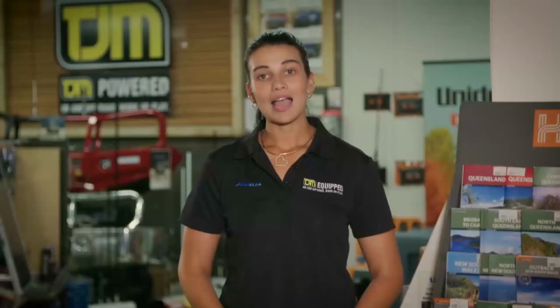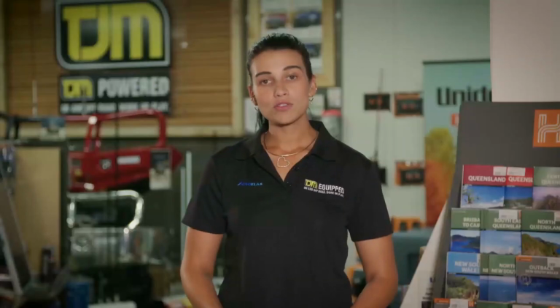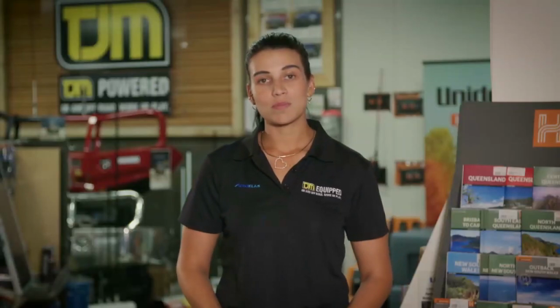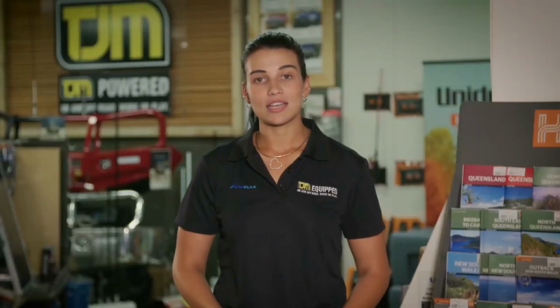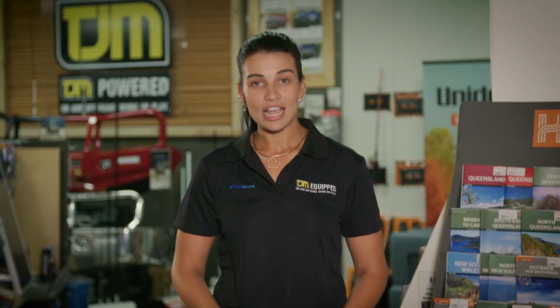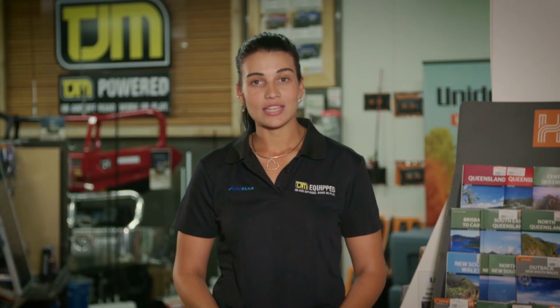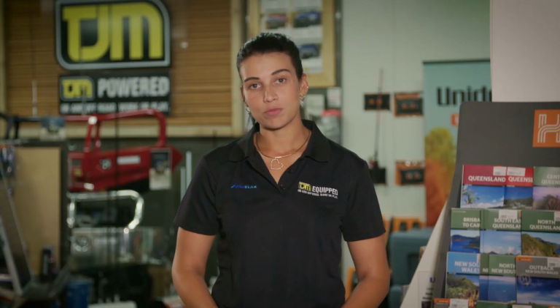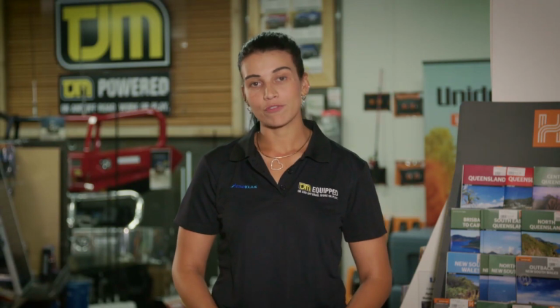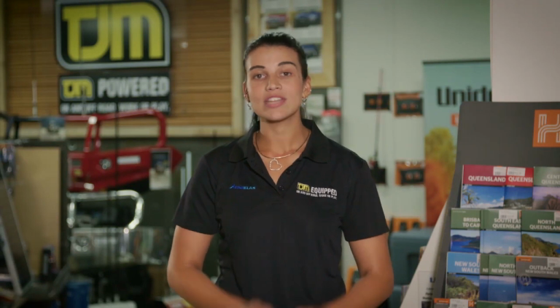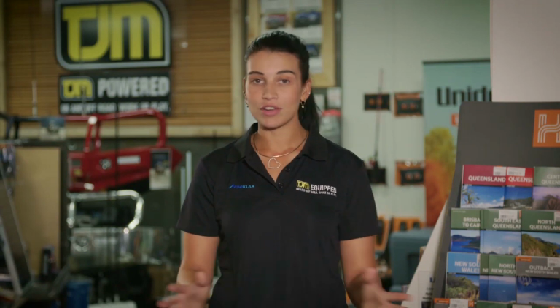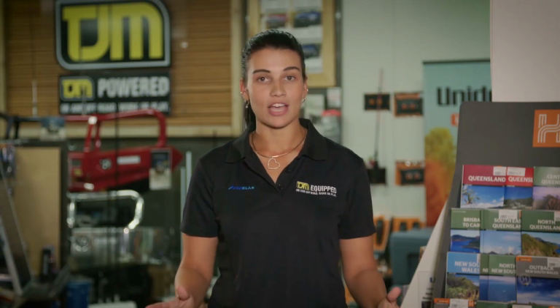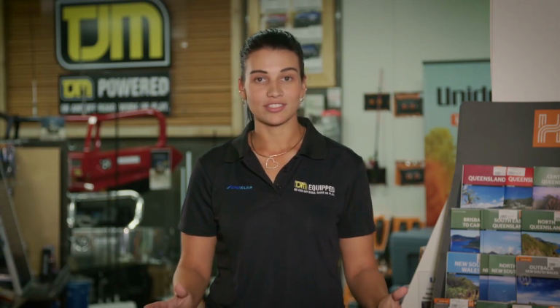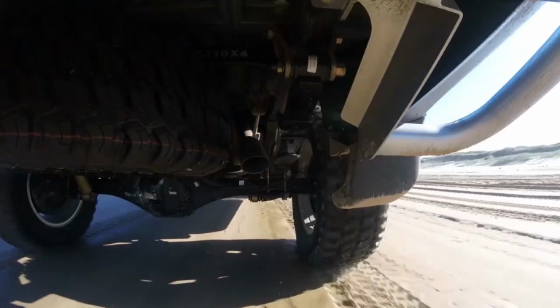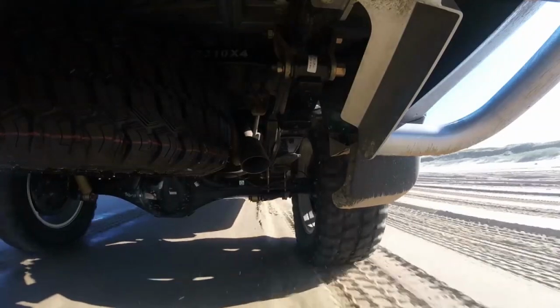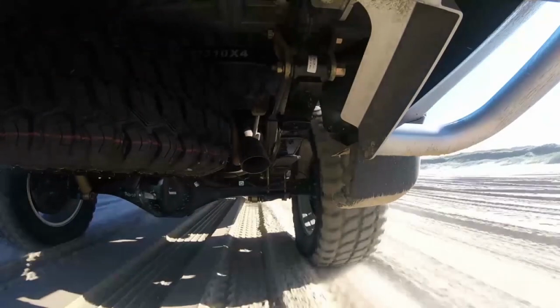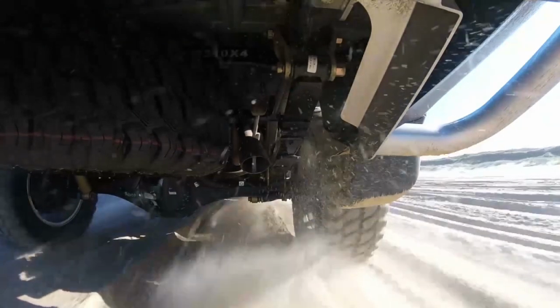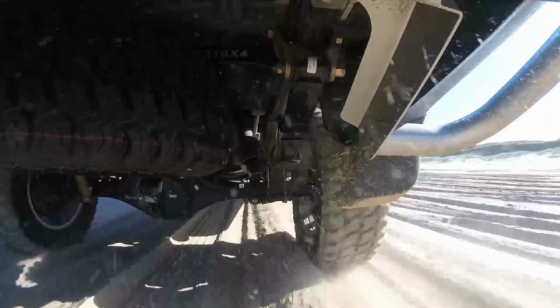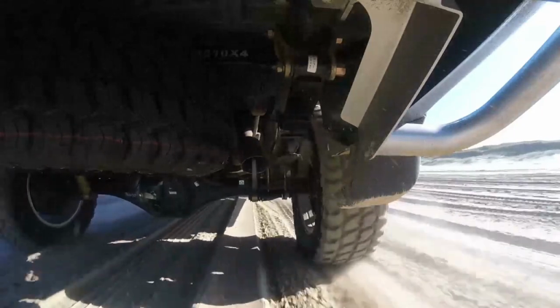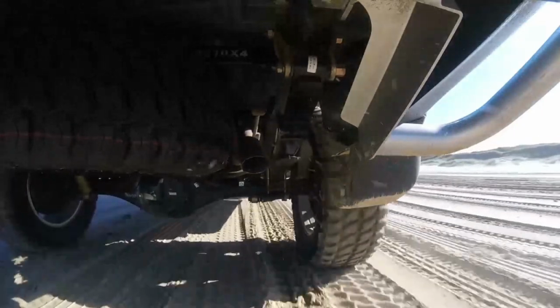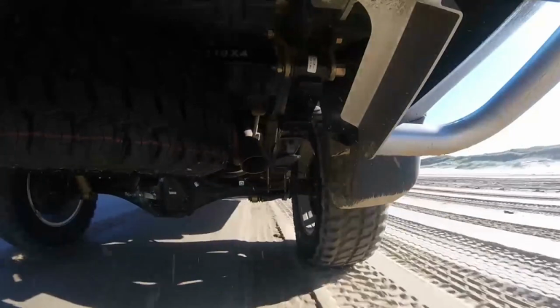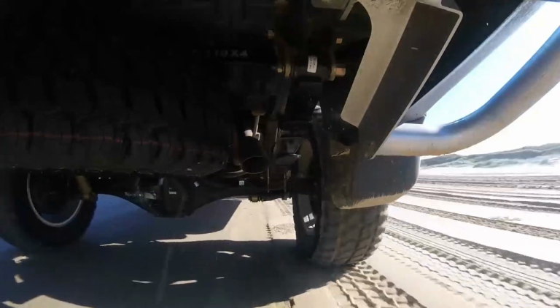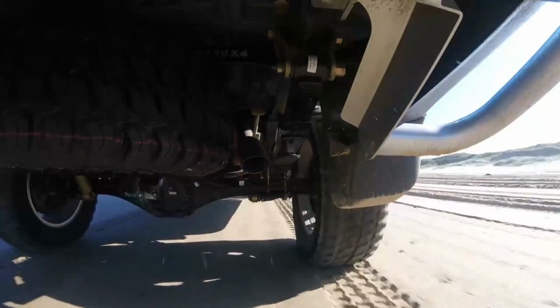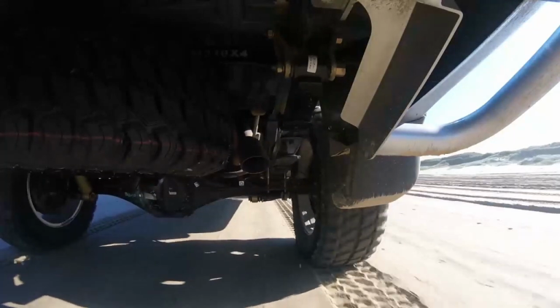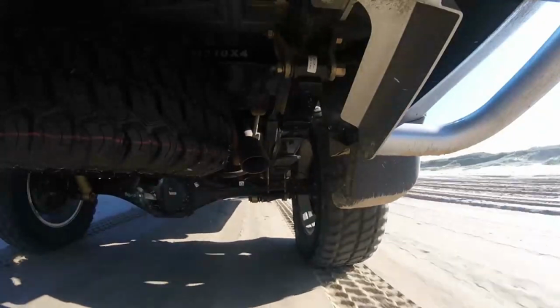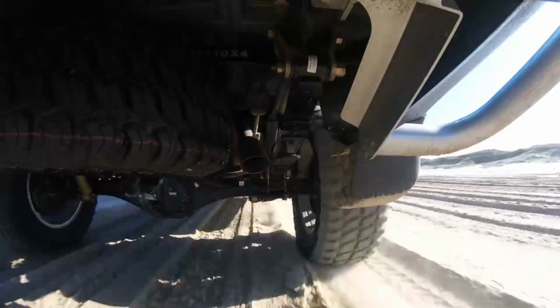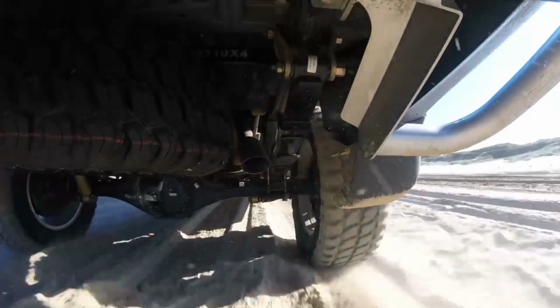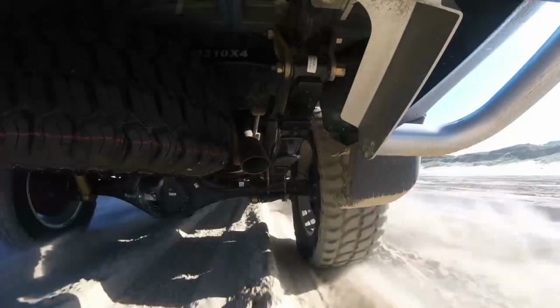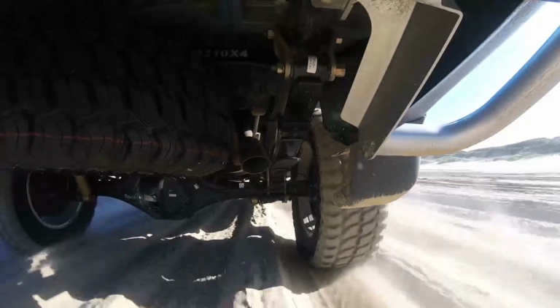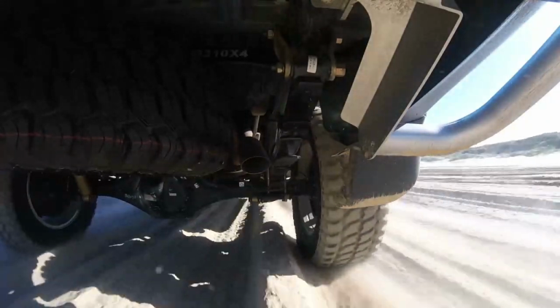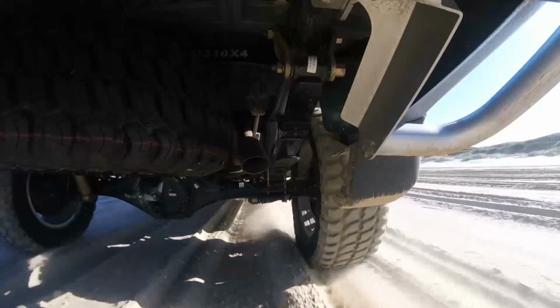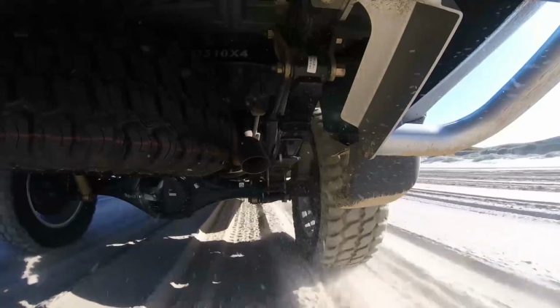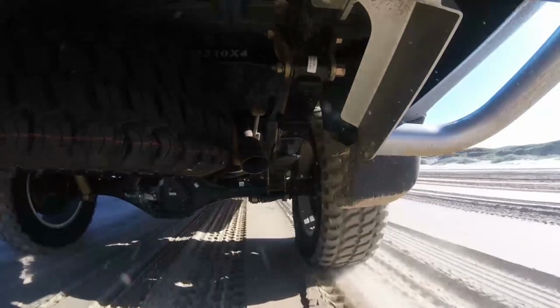Our enormous range means that there is an XGS leaf spring for almost every application, so you can rest assured that when you are purchasing TJM XGS leaf springs for your work or play vehicle, you are getting Australia's best leaf springs on the market today.